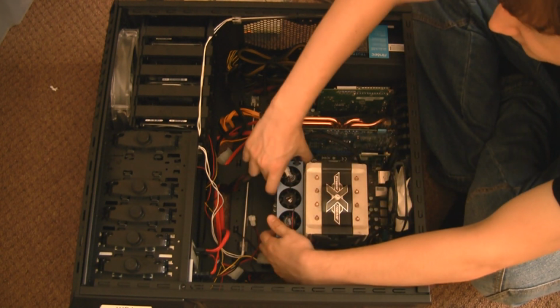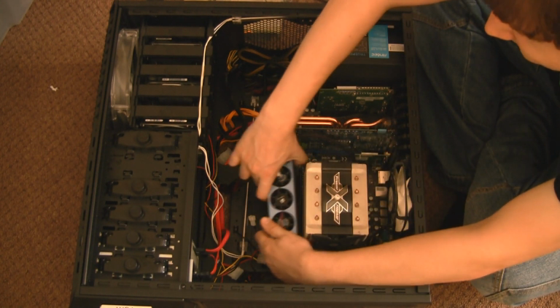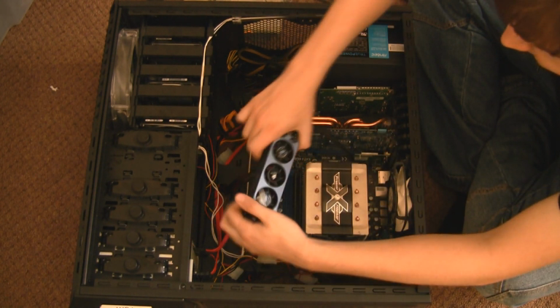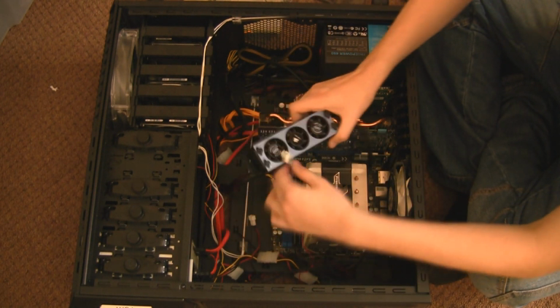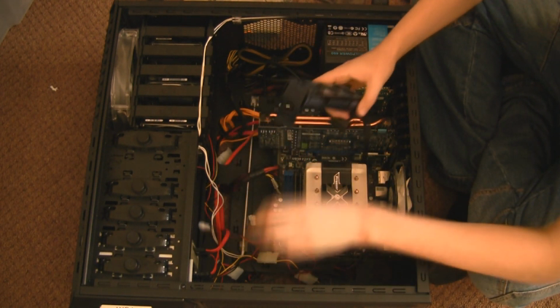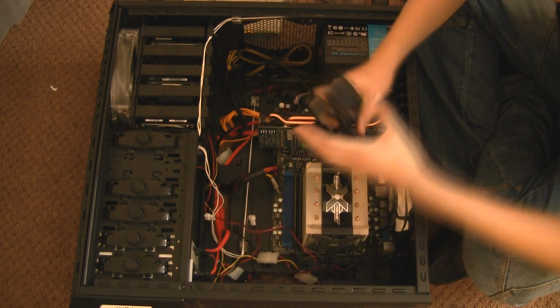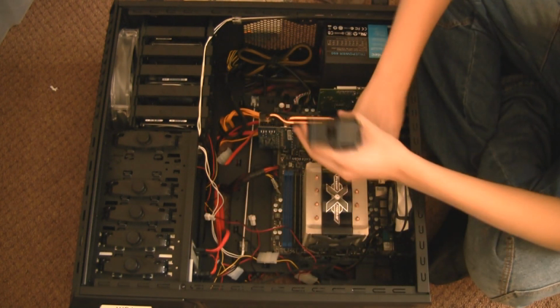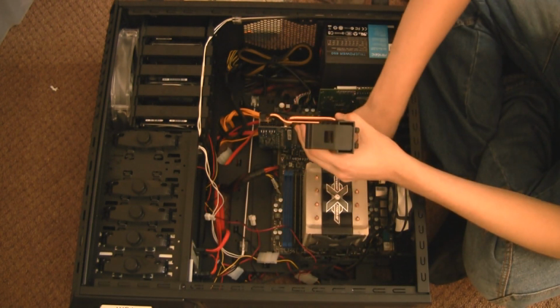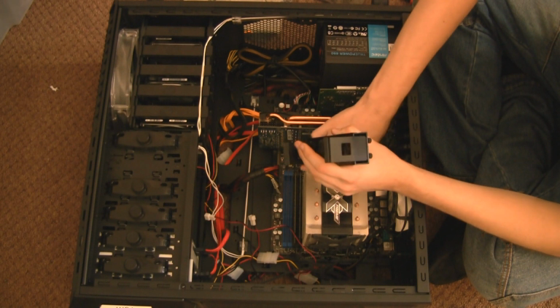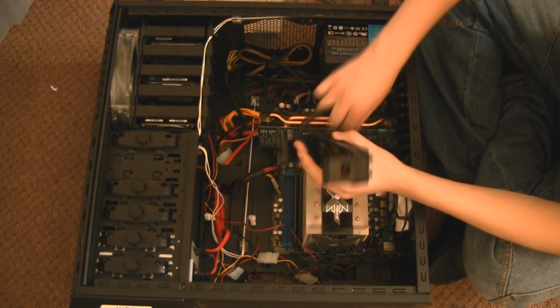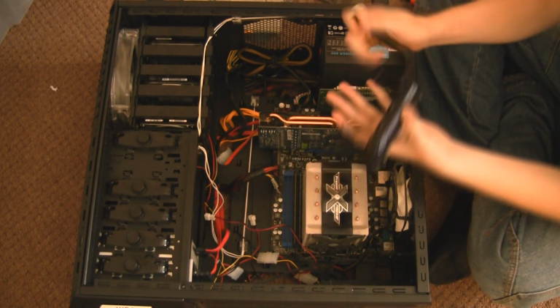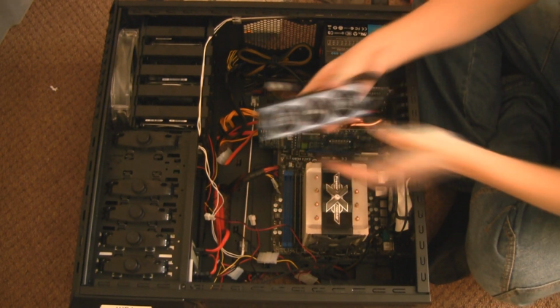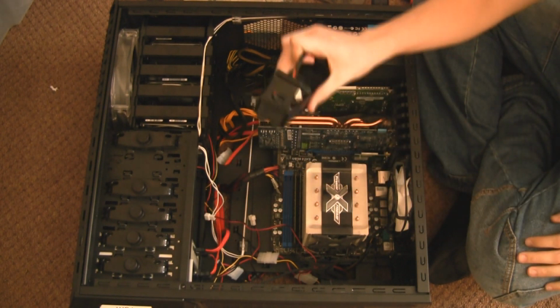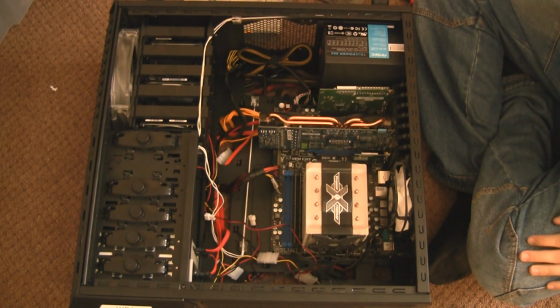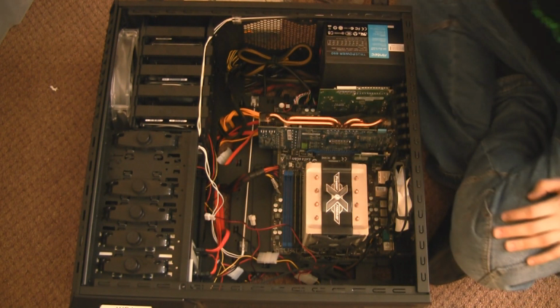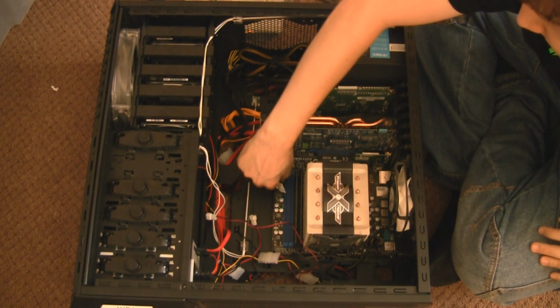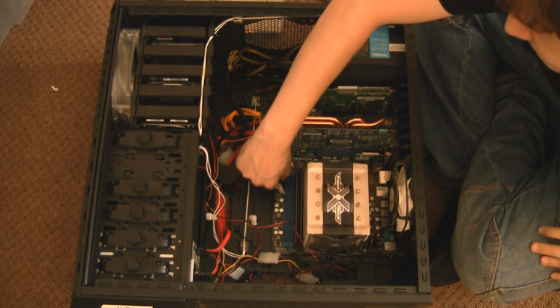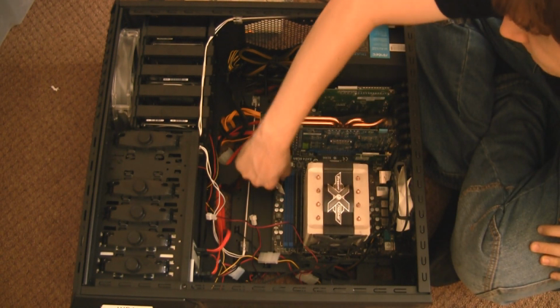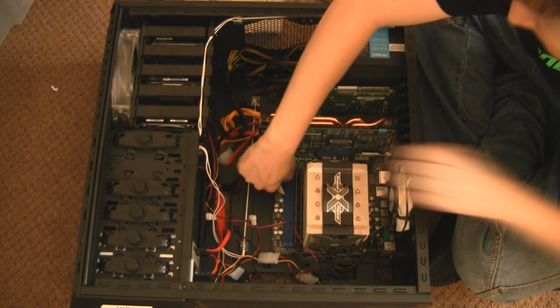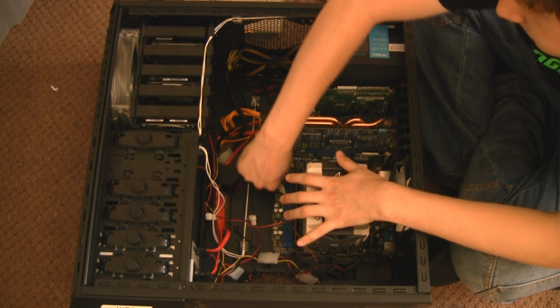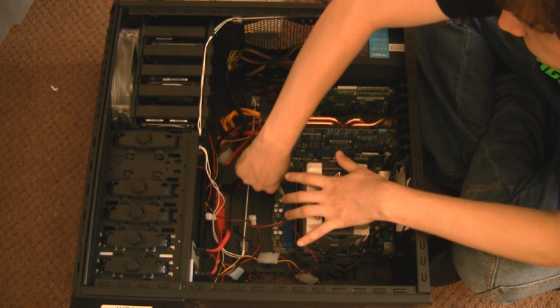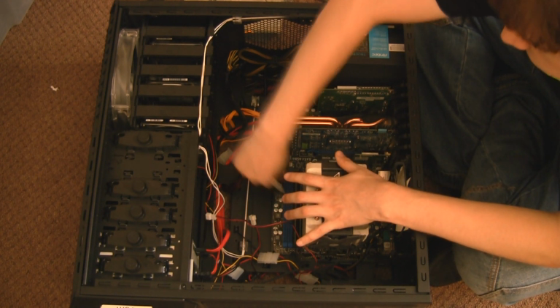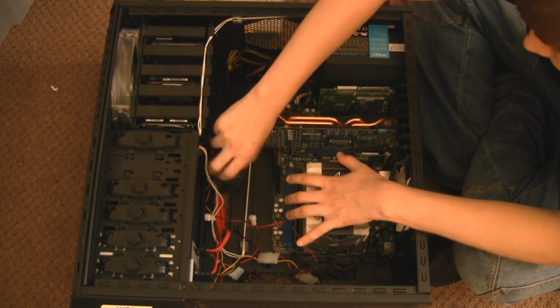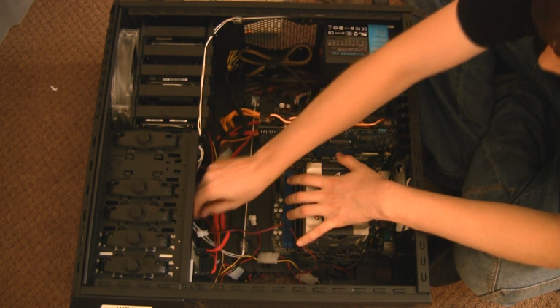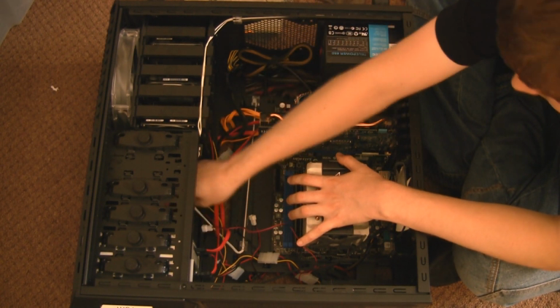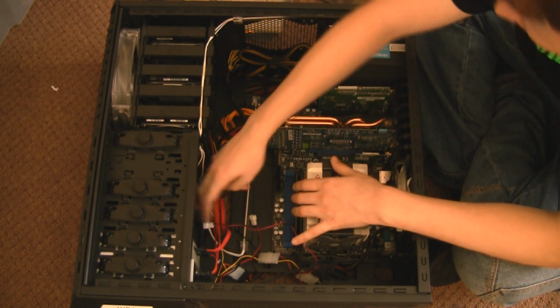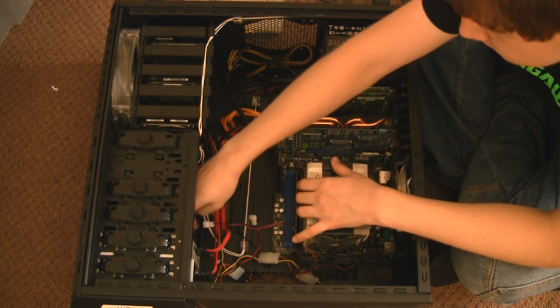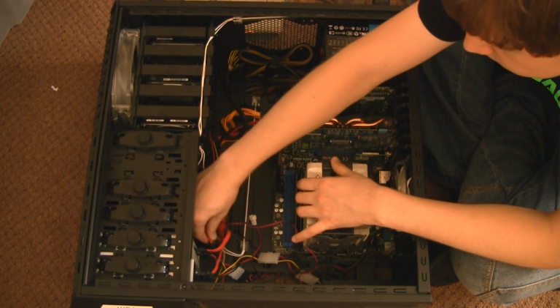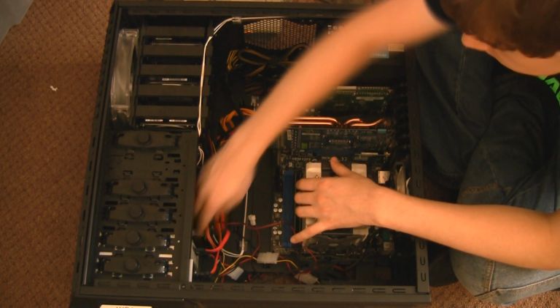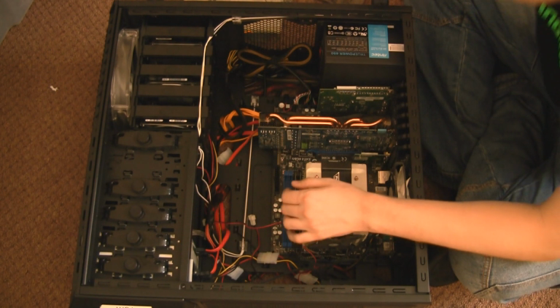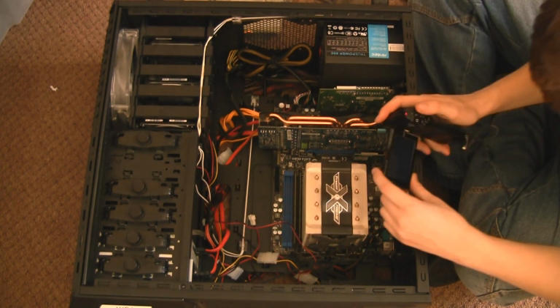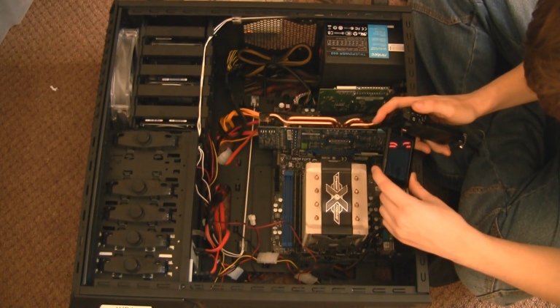Then we need to remove some of these fans. This is the memory fan. You don't need to do it in this order of course, it's just the order I did it in. I took my Corsair Dominator memory fan off, then I removed the motherboard power supply. This is the big 24-pin one, so I took it away there for the moment.